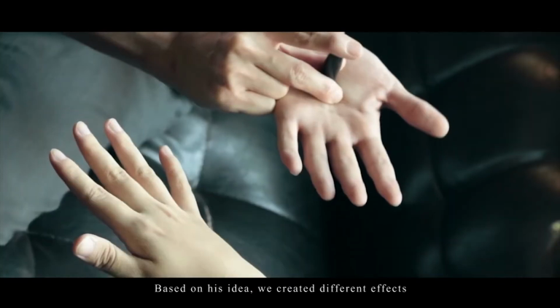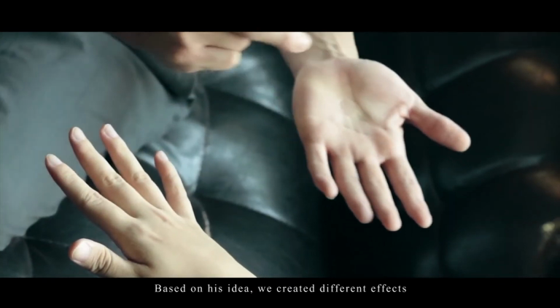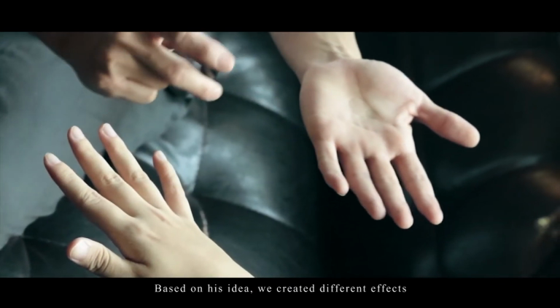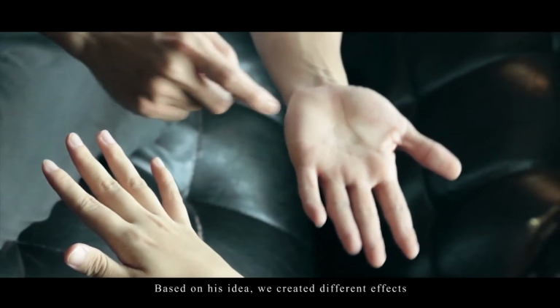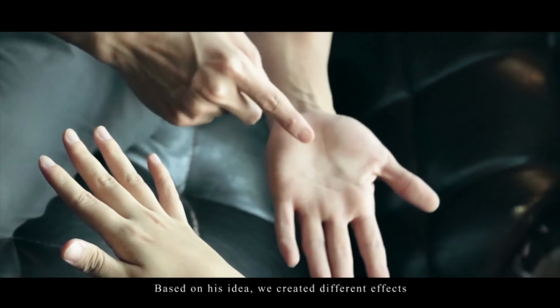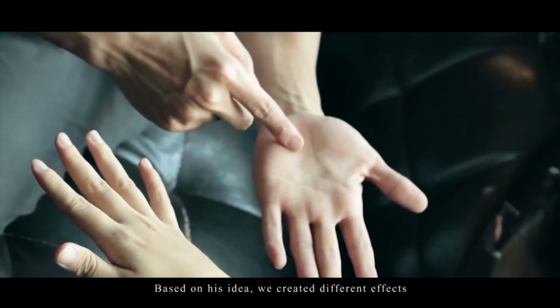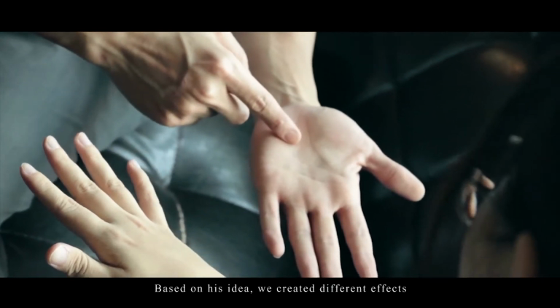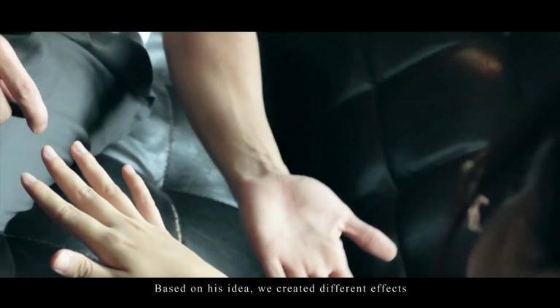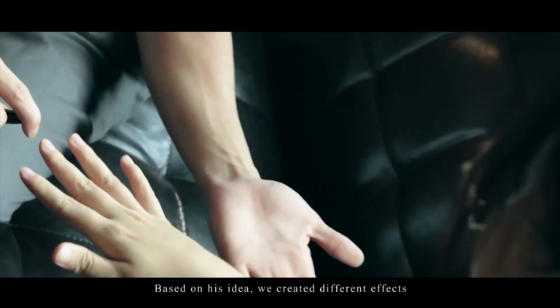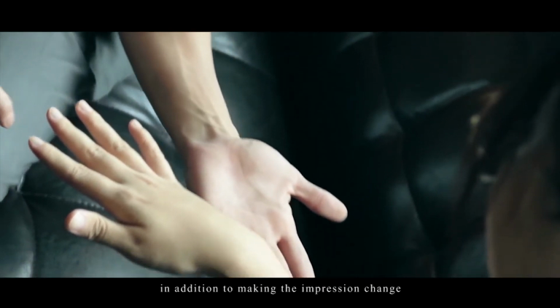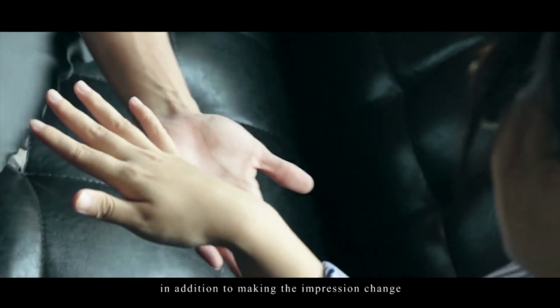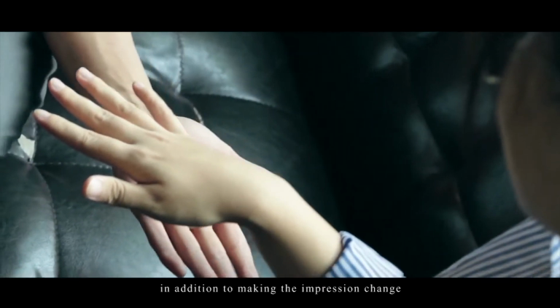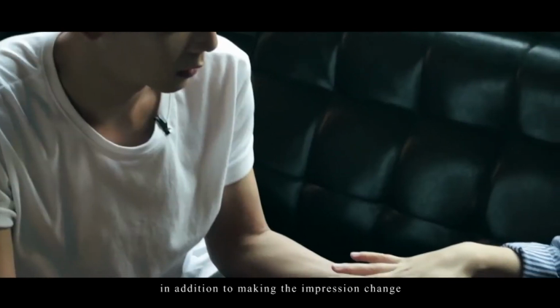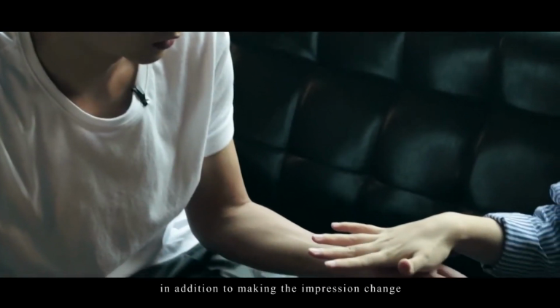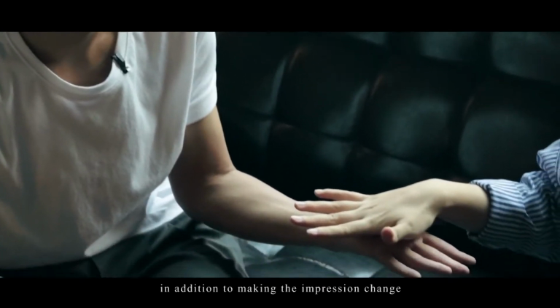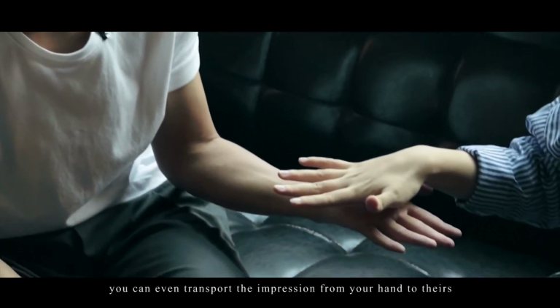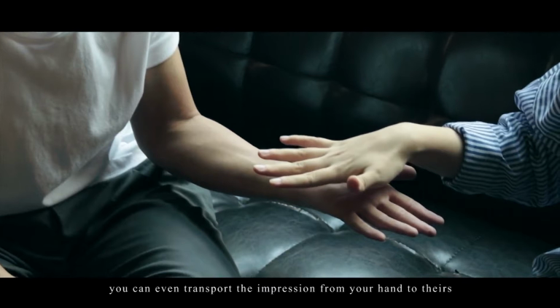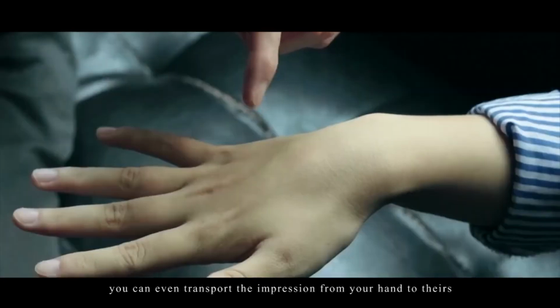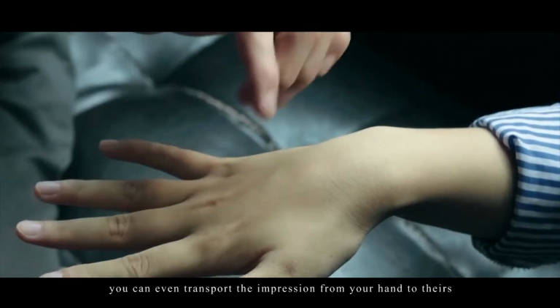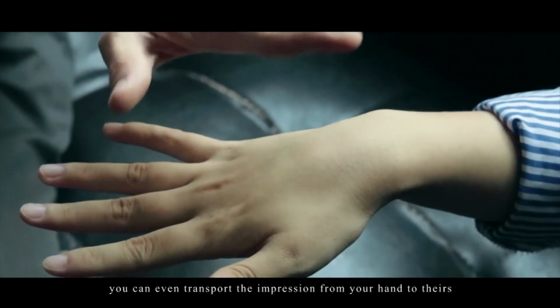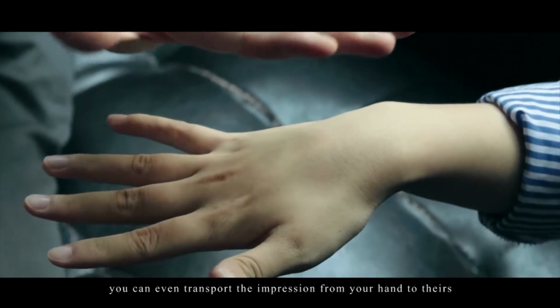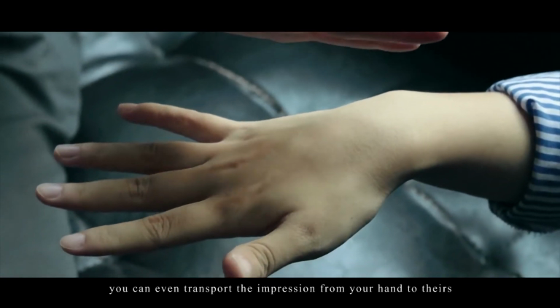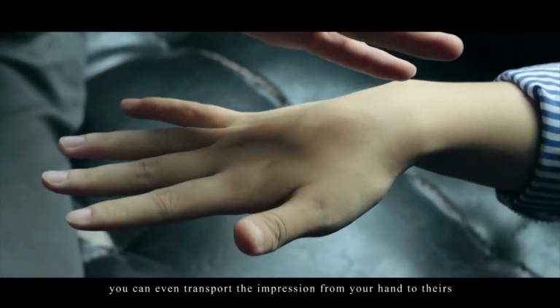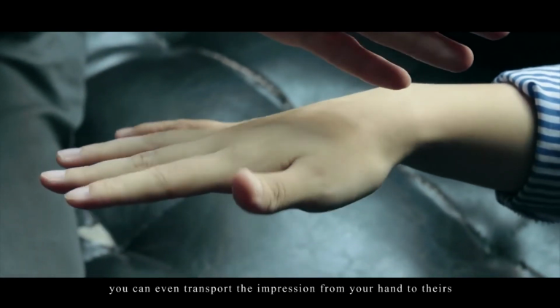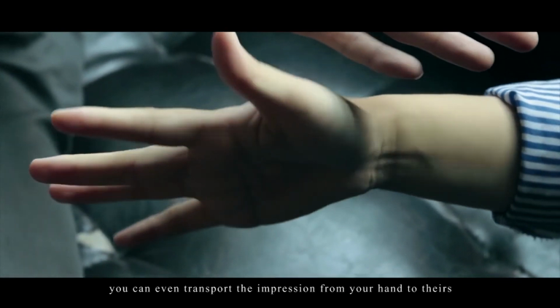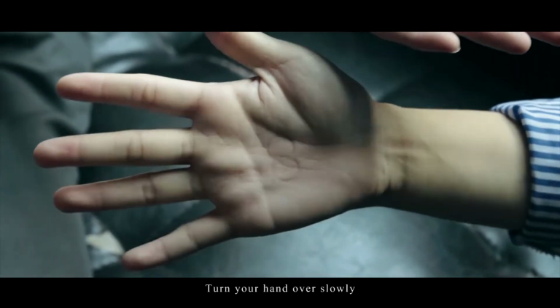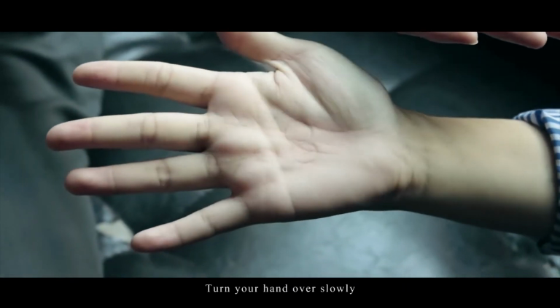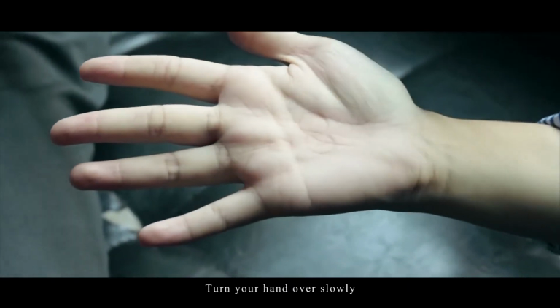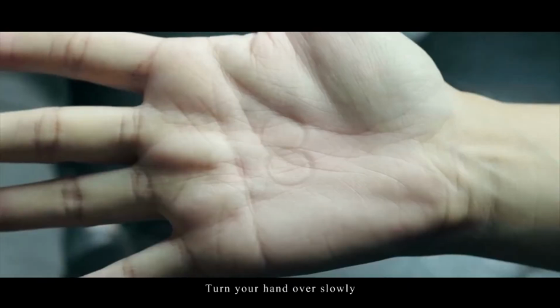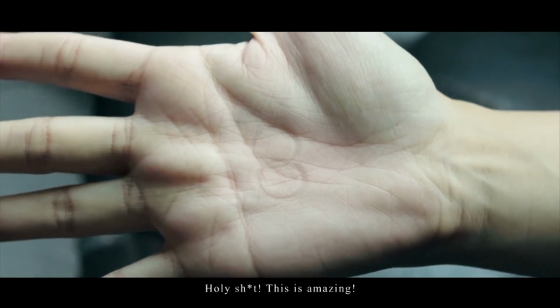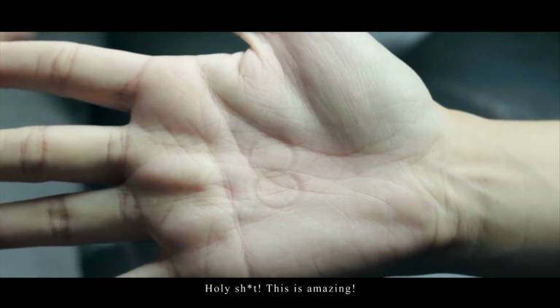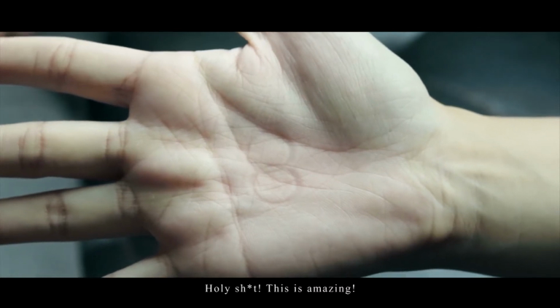Based on his idea, we created different effects. In addition to making the impression change, you can even transport the impression from your hand to theirs, and your hand will slowly move. Wow, this is so crazy.